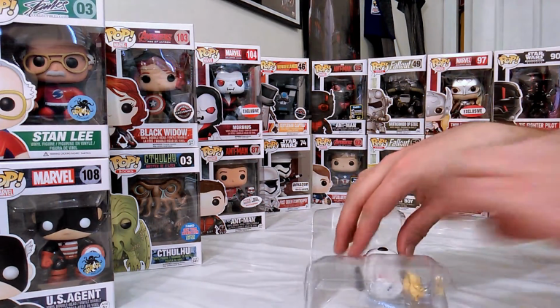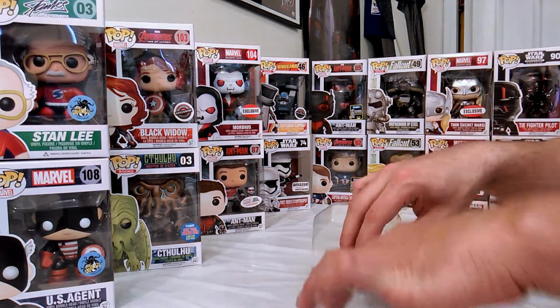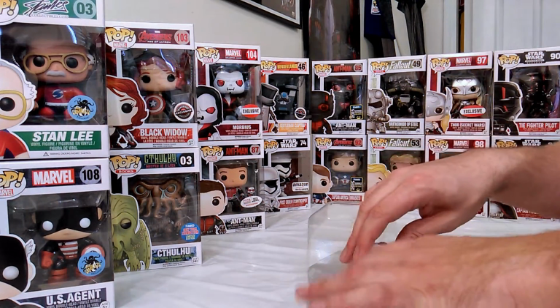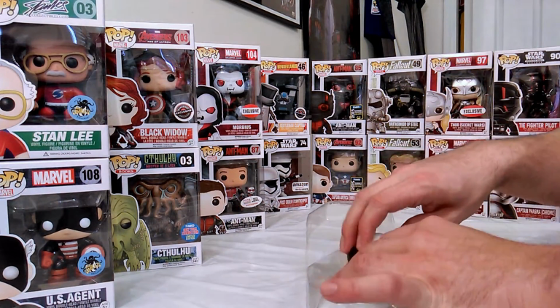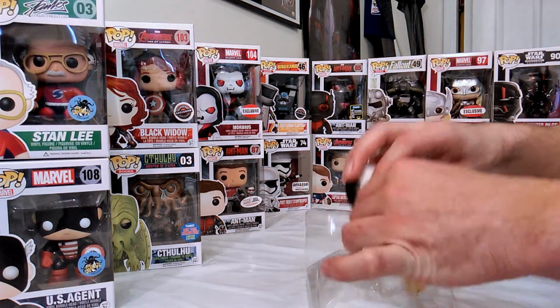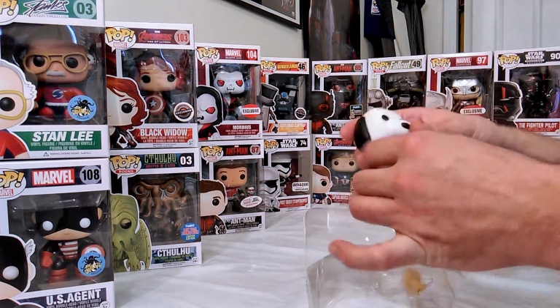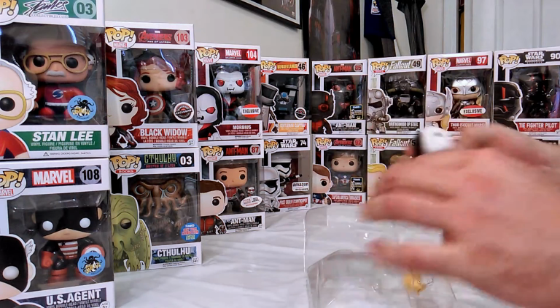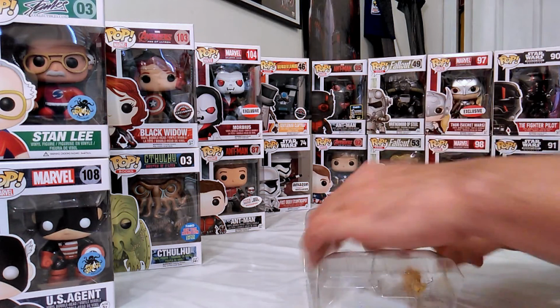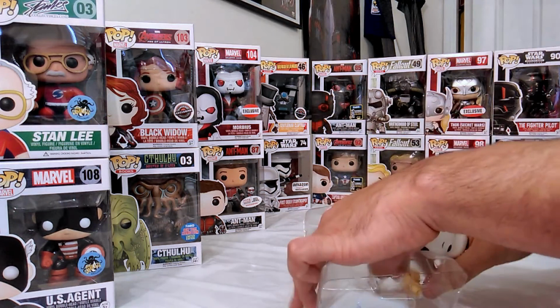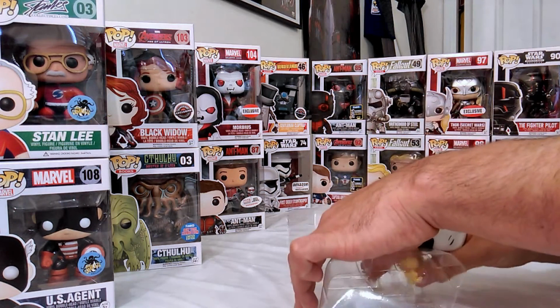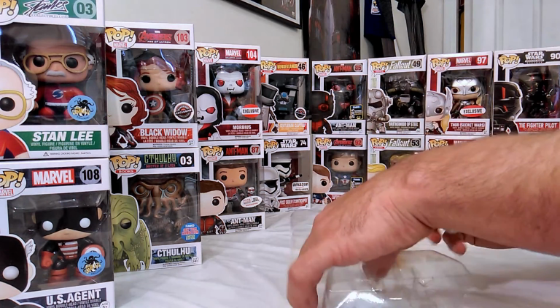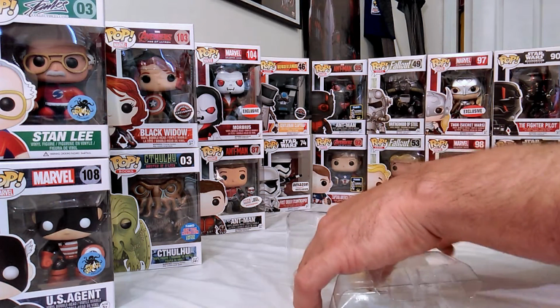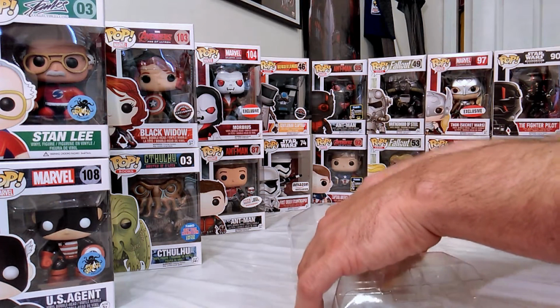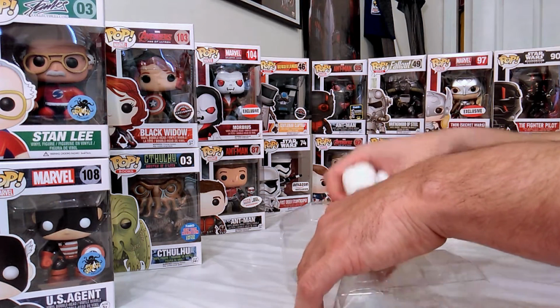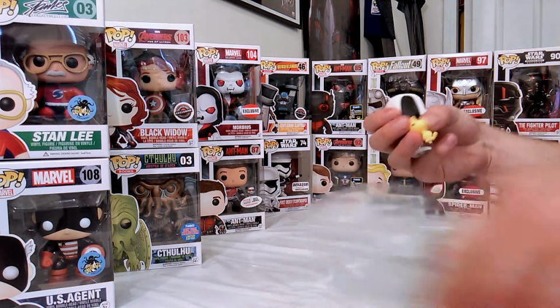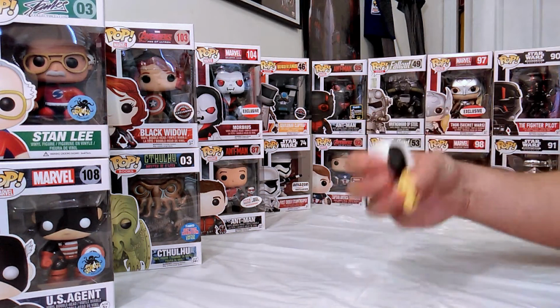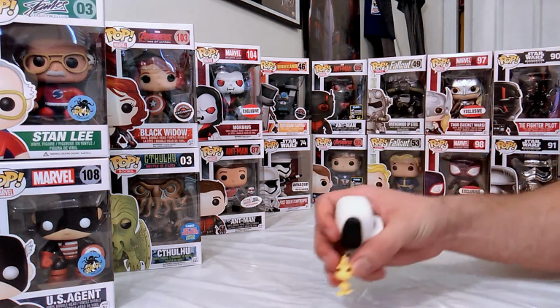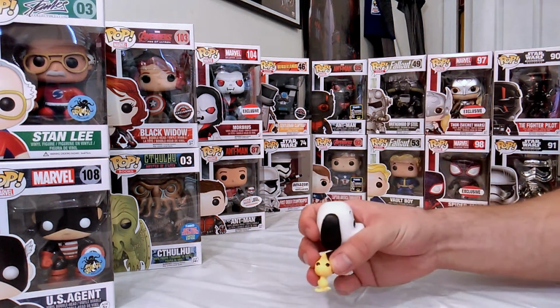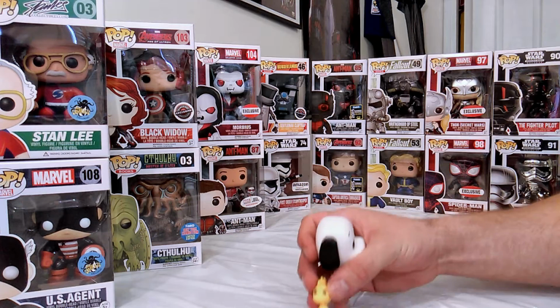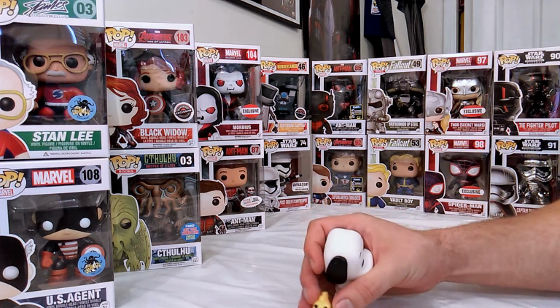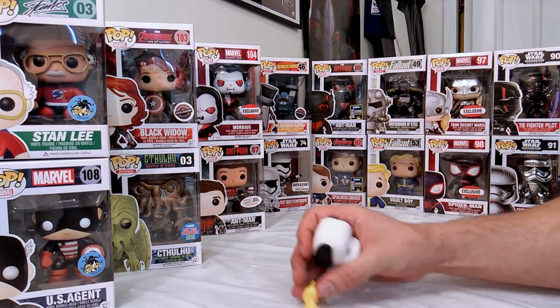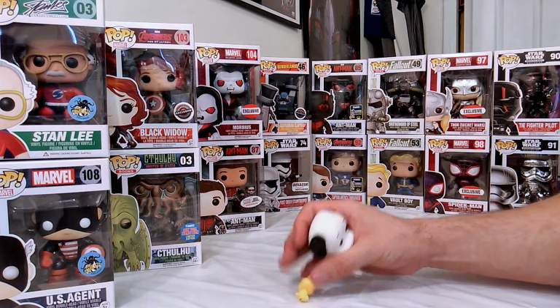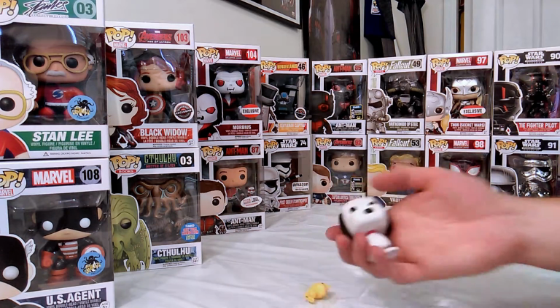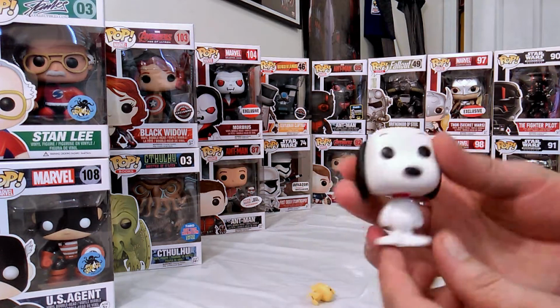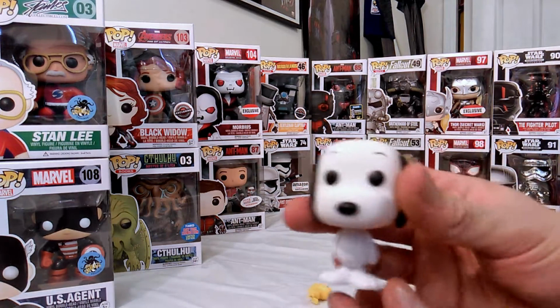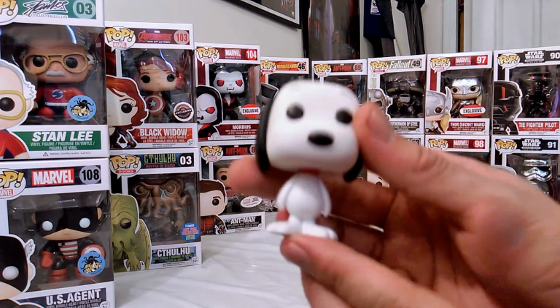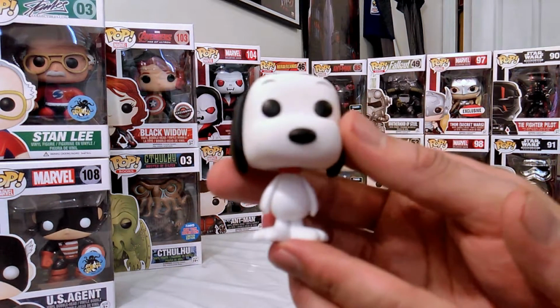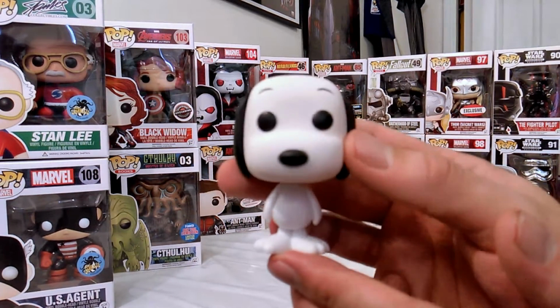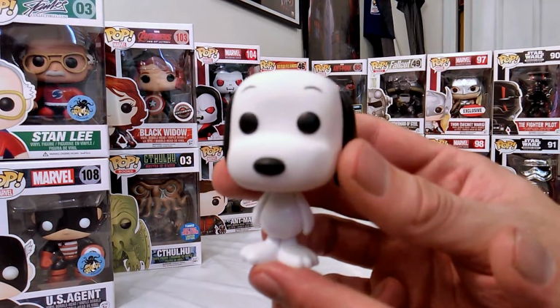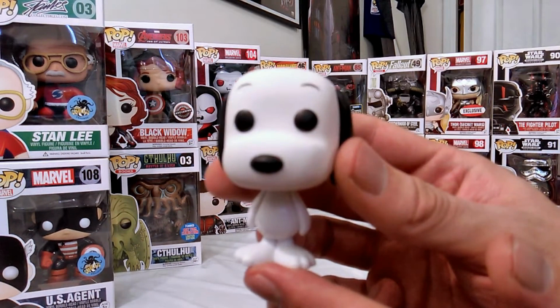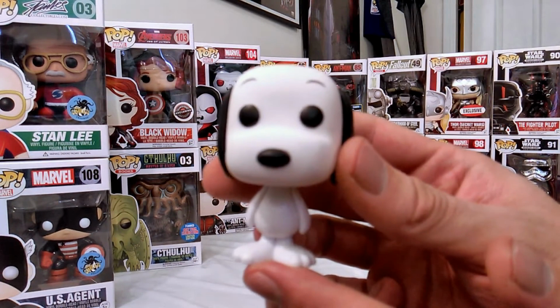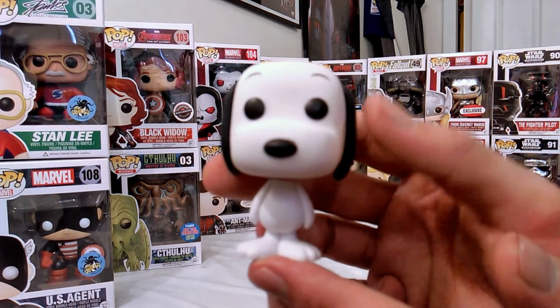Now the first thing I noticed was it doesn't look like Woodstock could be able to stand on his own. But I'll leave him there for now and we'll take a look at Snoopy.